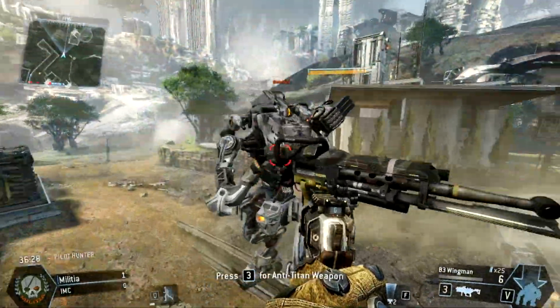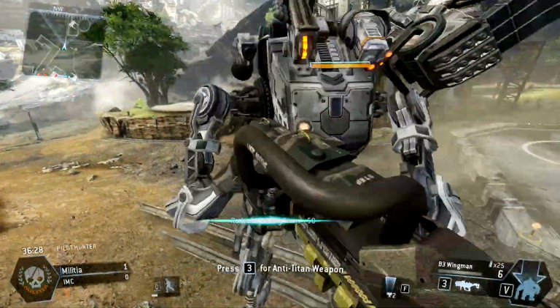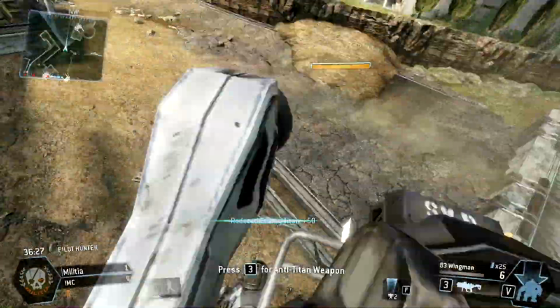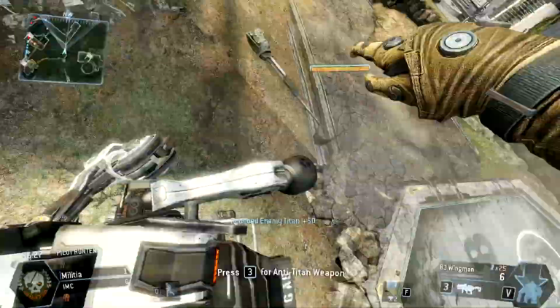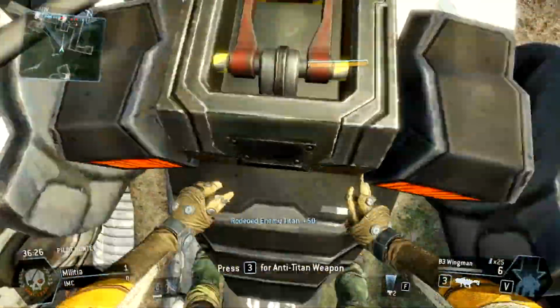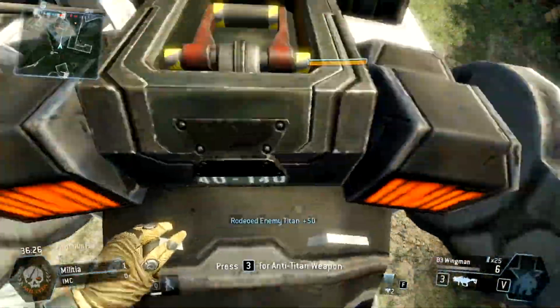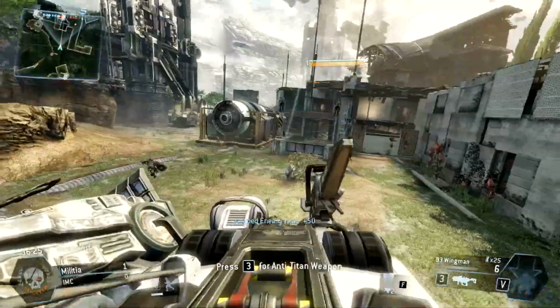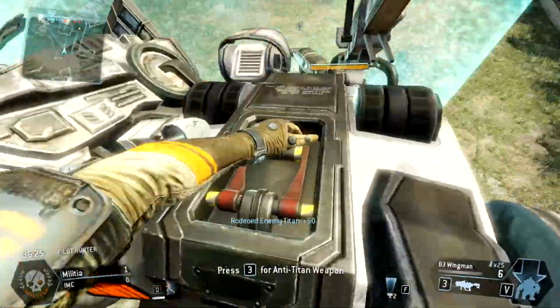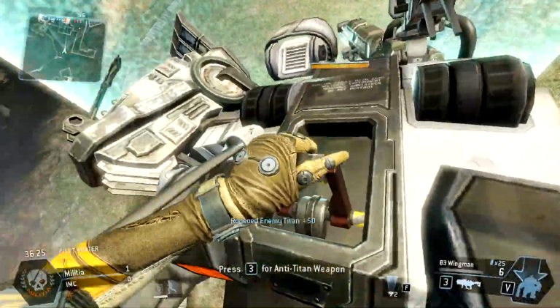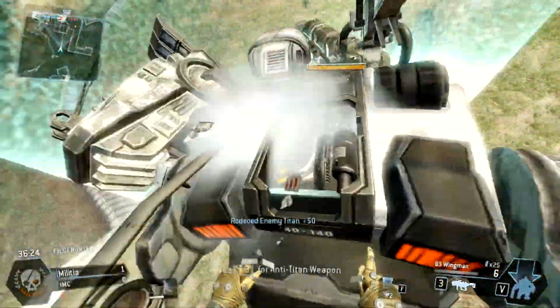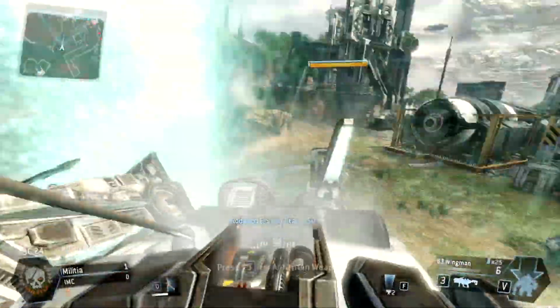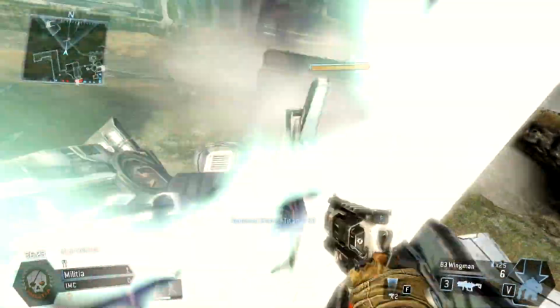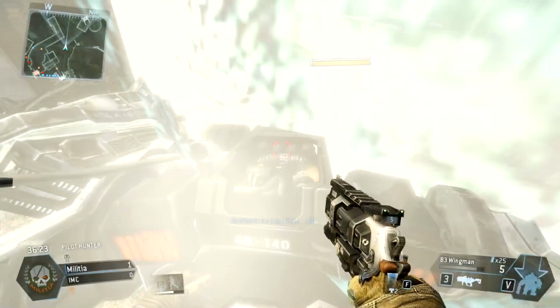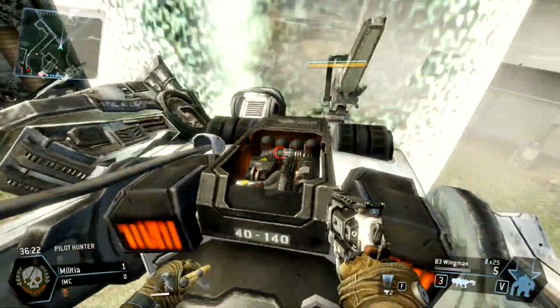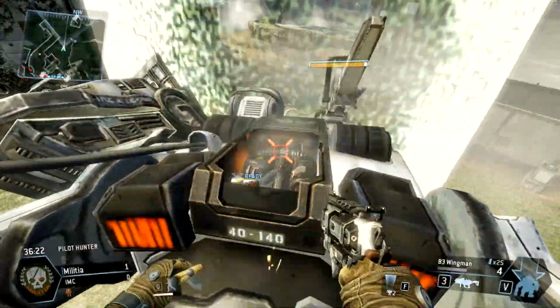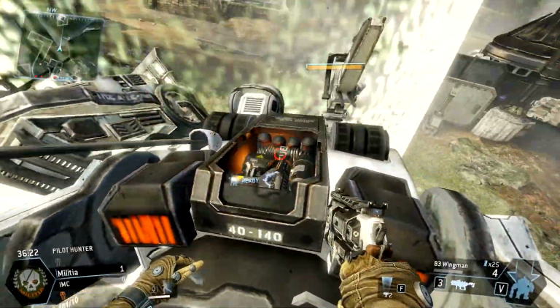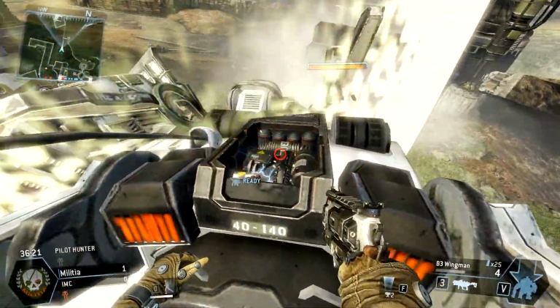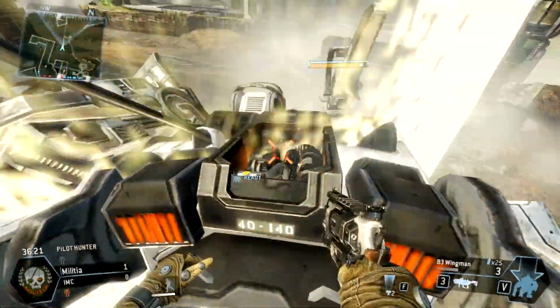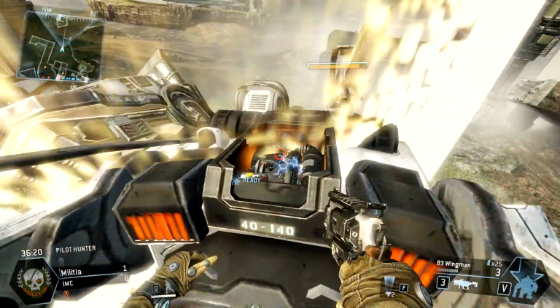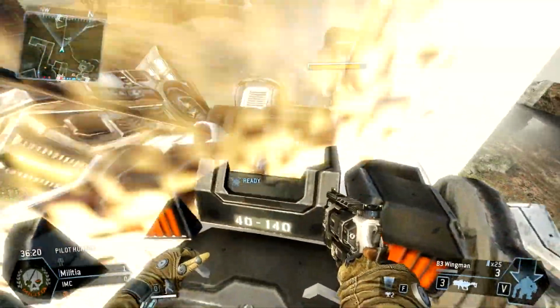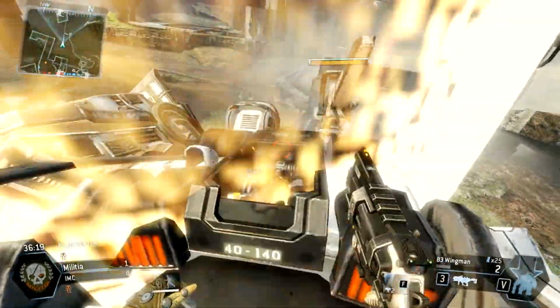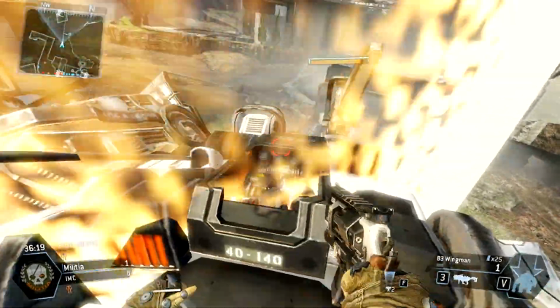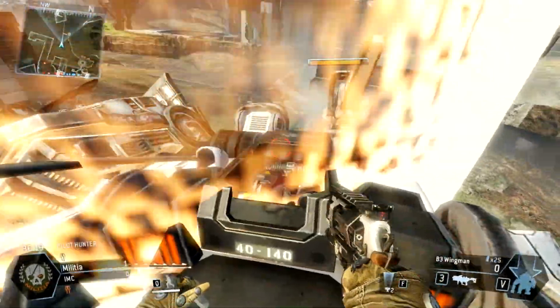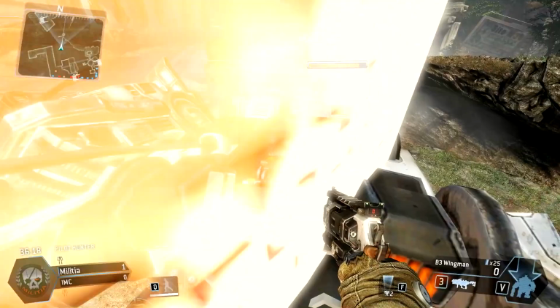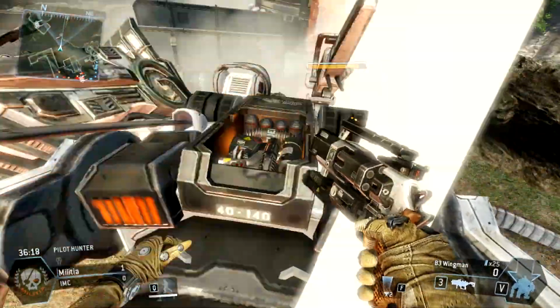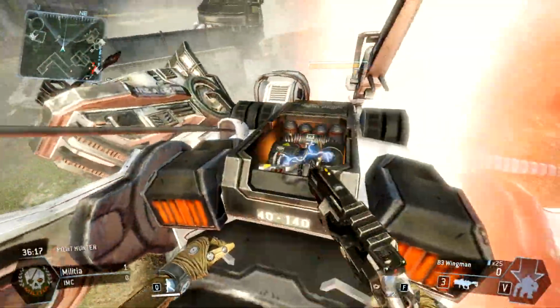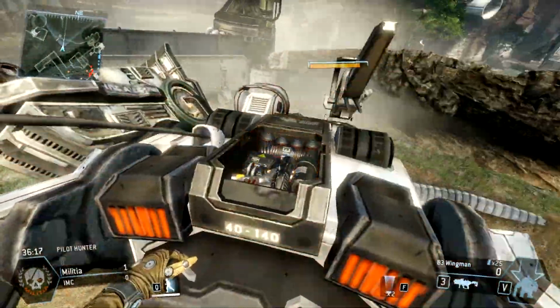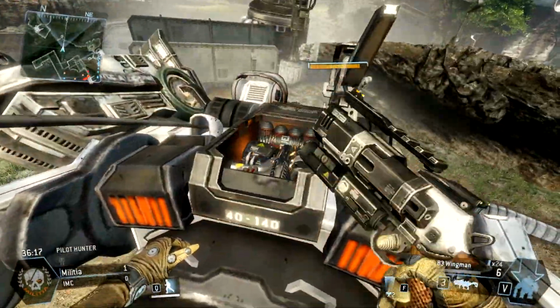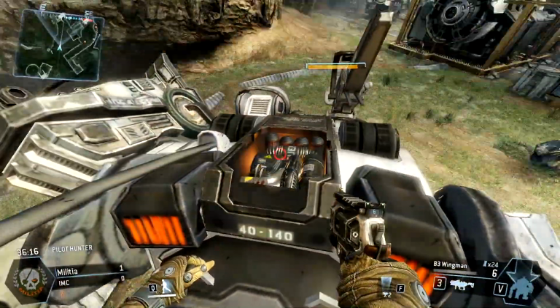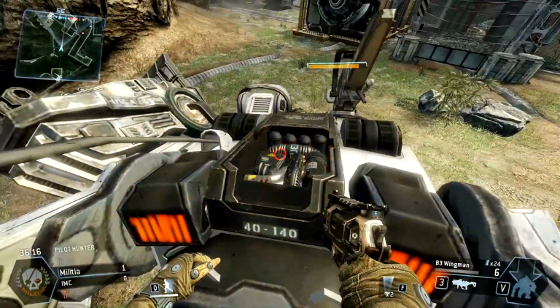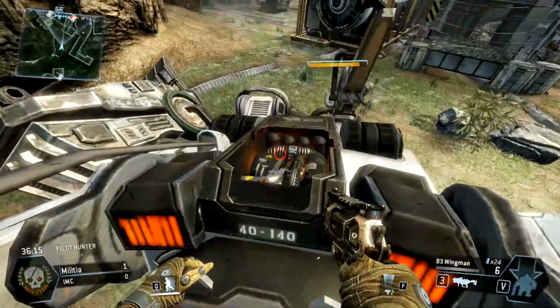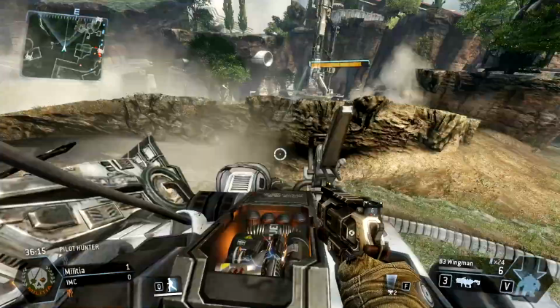Basically all you have to do when somebody rodeos you is drop a particle wall down, pull a 180 and put half of your Titan through that shield, so the pilot is on the other side of the shield — then the pilot riding you is not going to be able to shoot your internals.